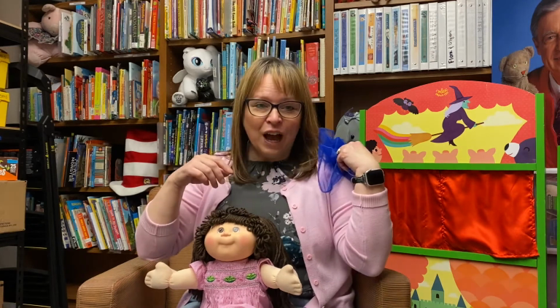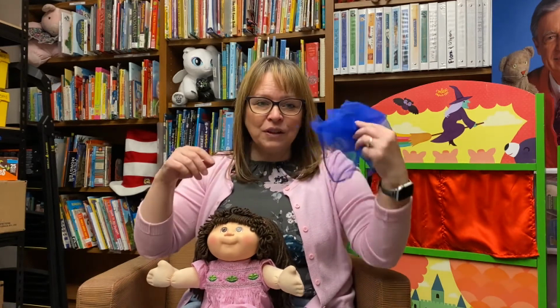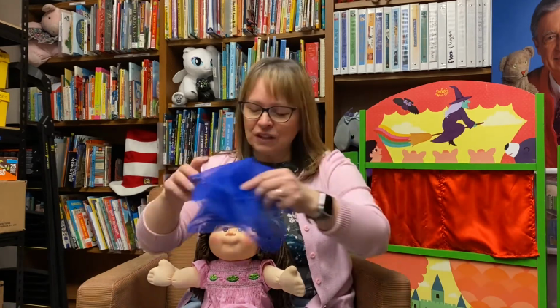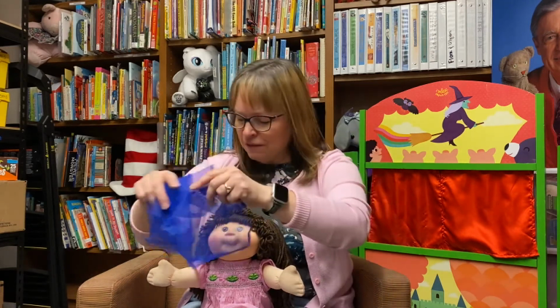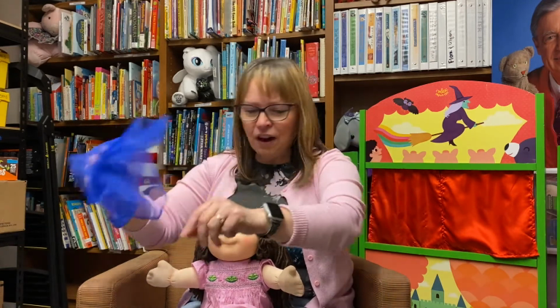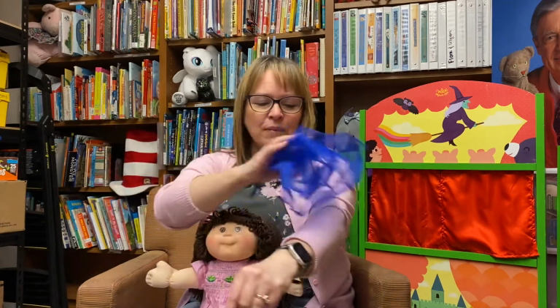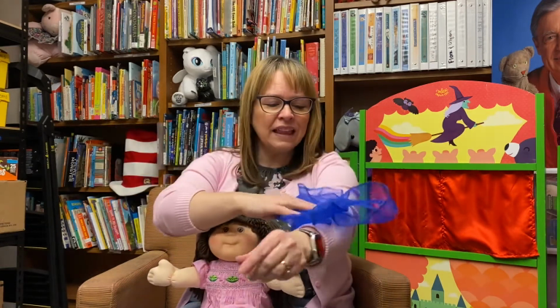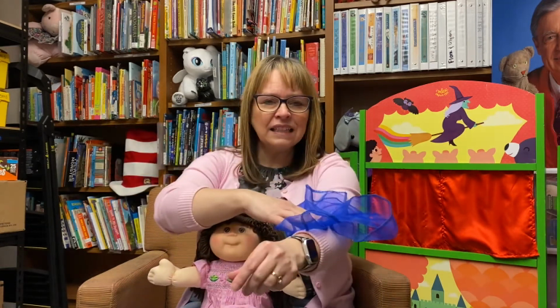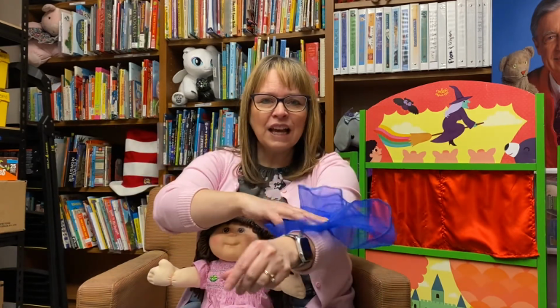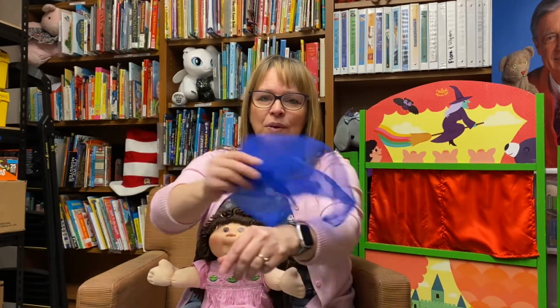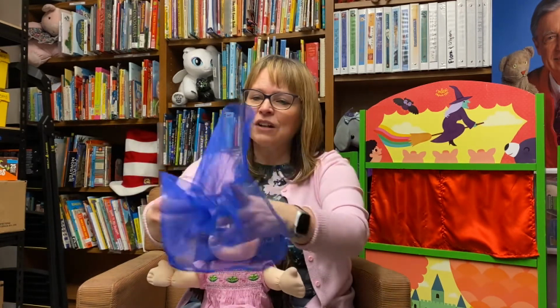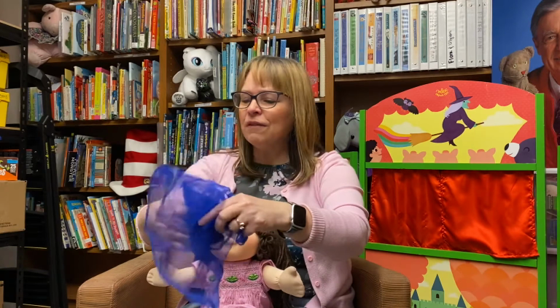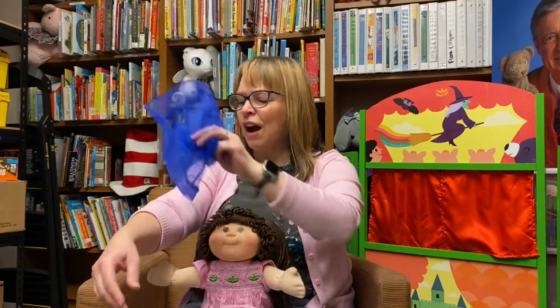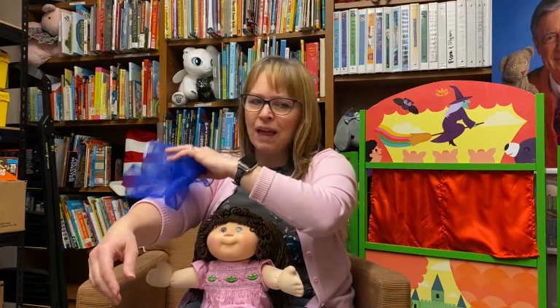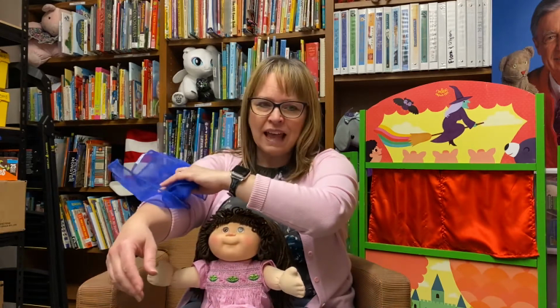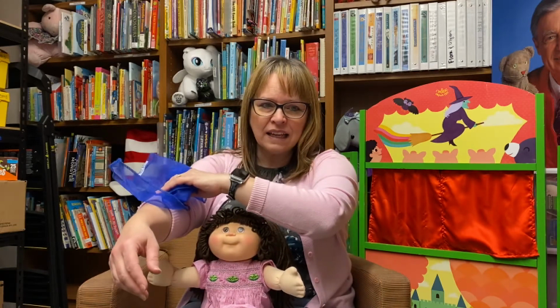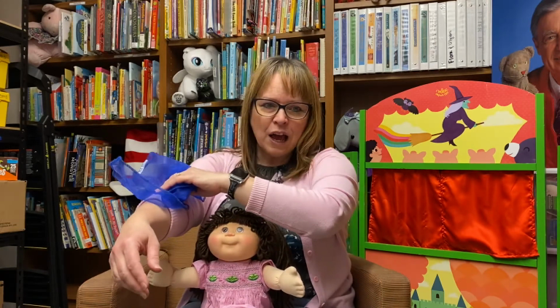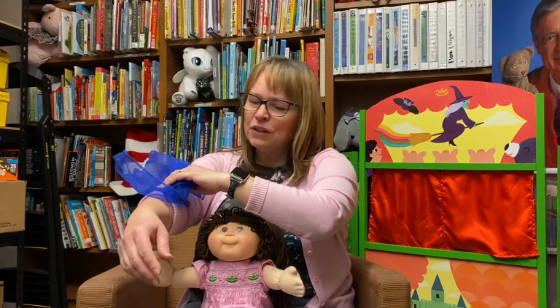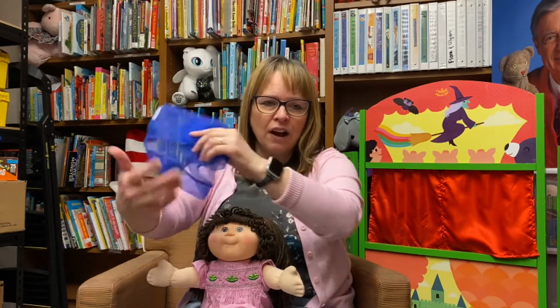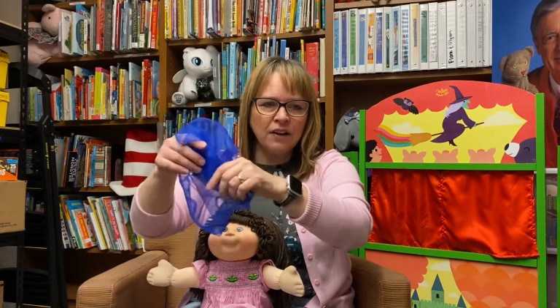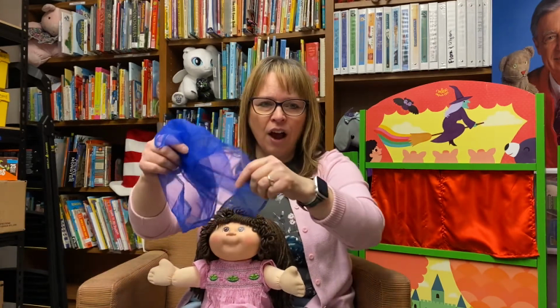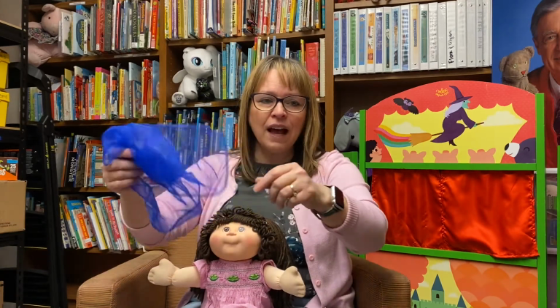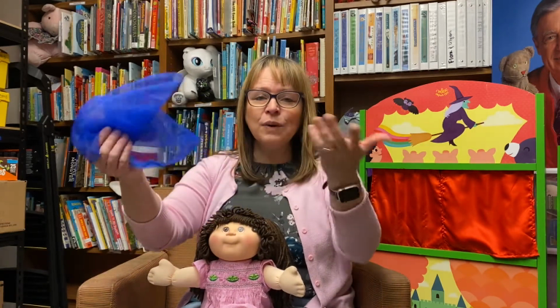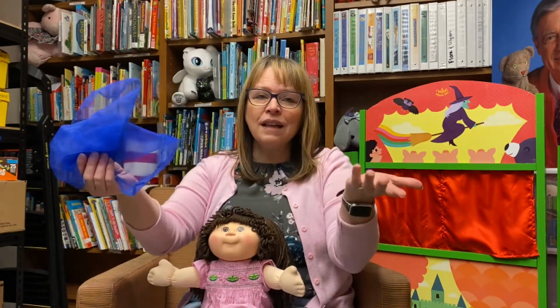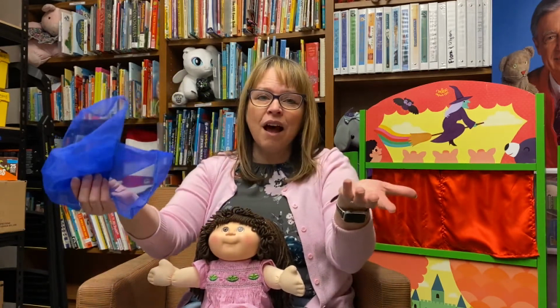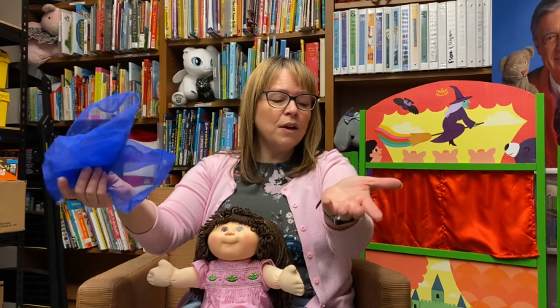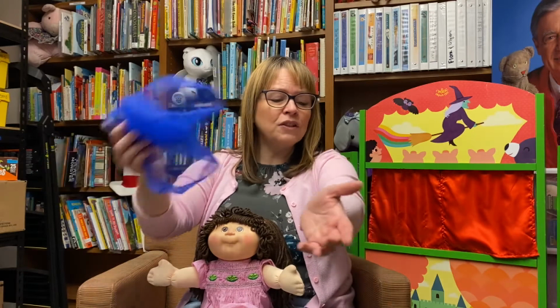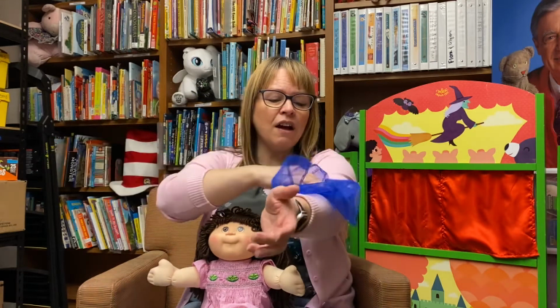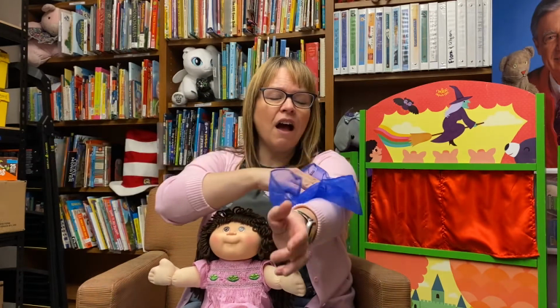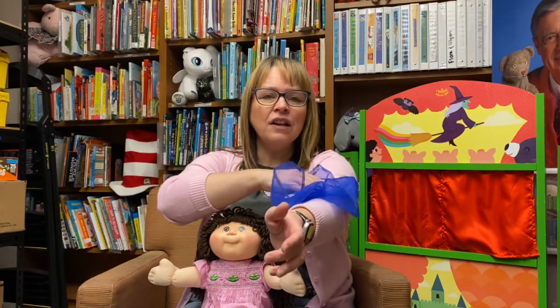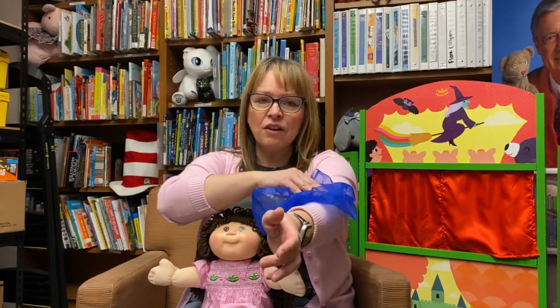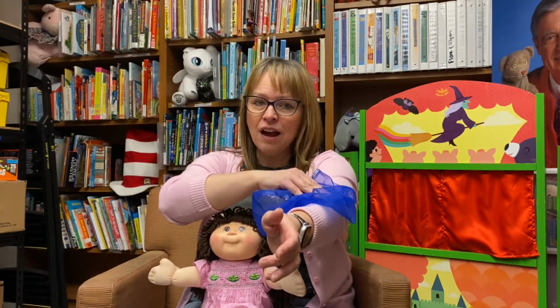Put your scarf on your arm like this. Put your scarf on your arm like that. Put your scarf on your arm, because what's the harm? Put your scarf on your arm.